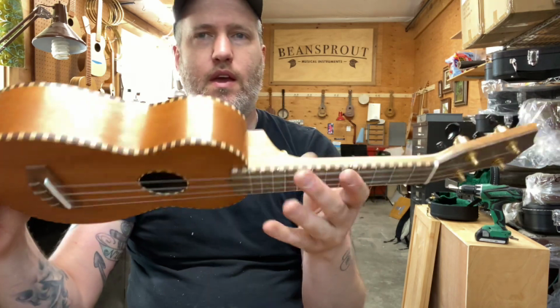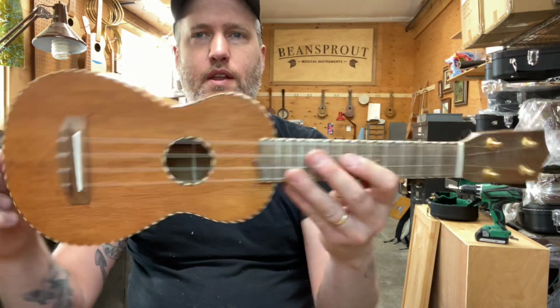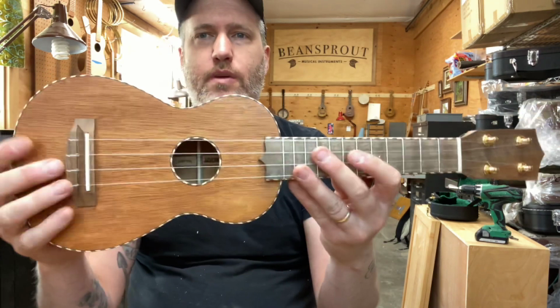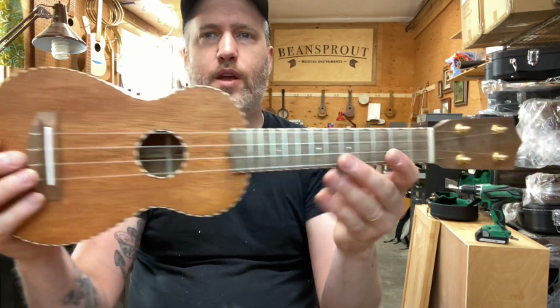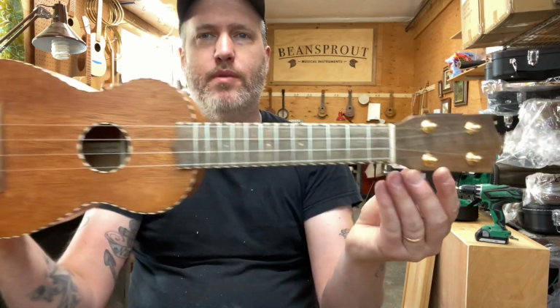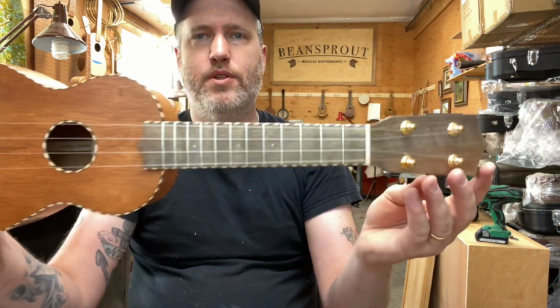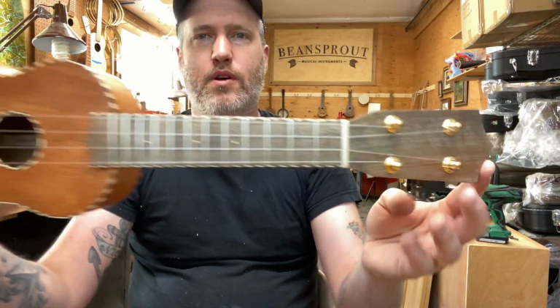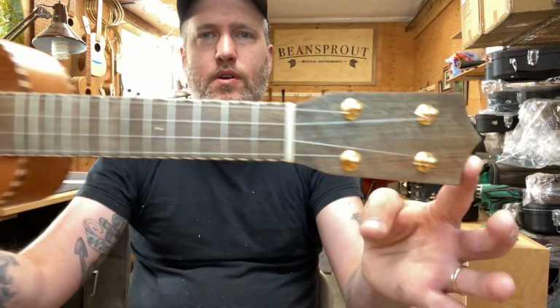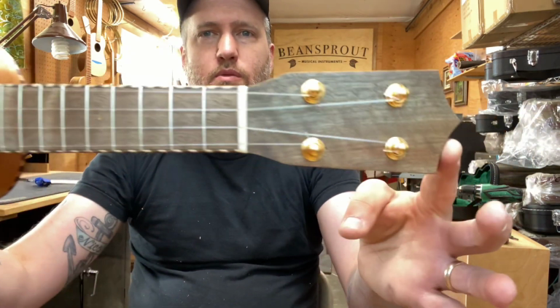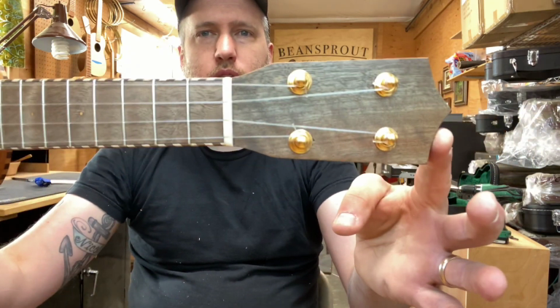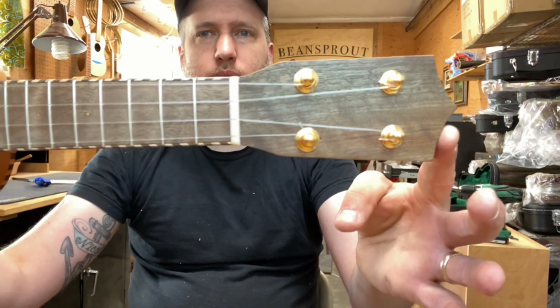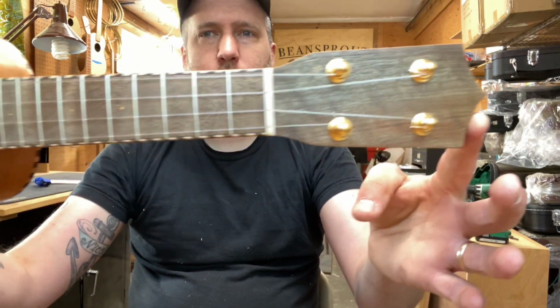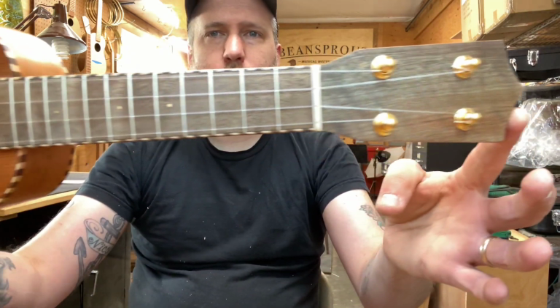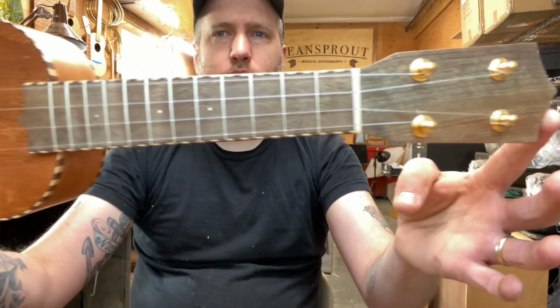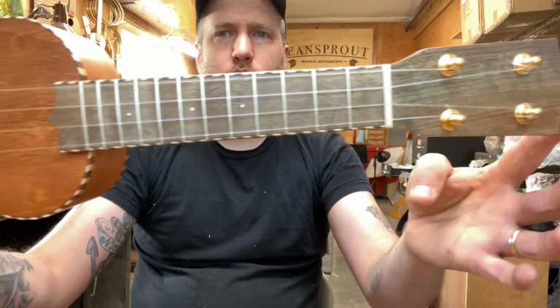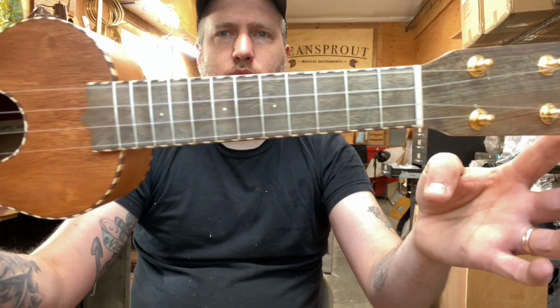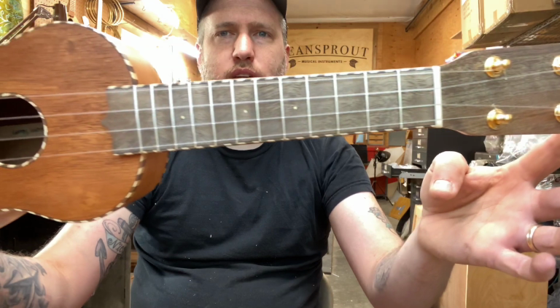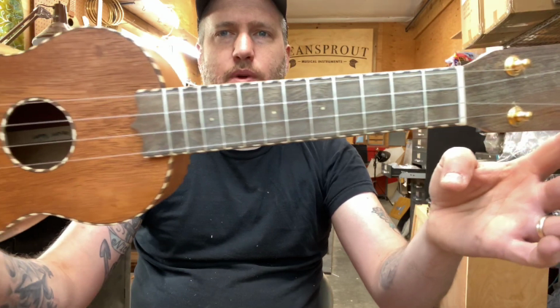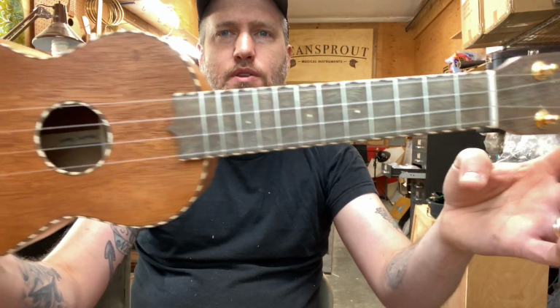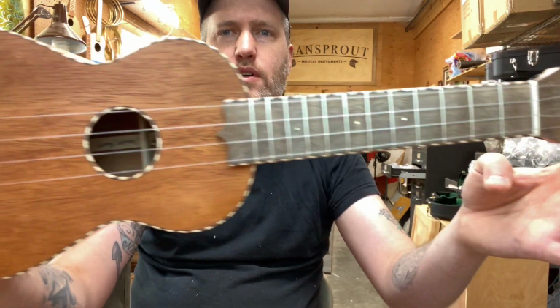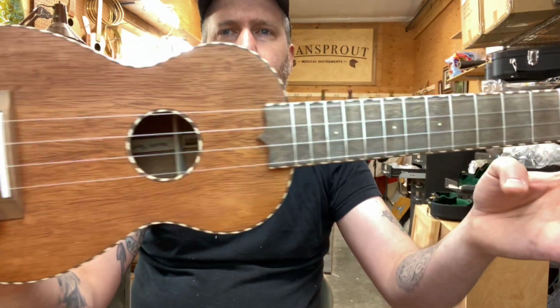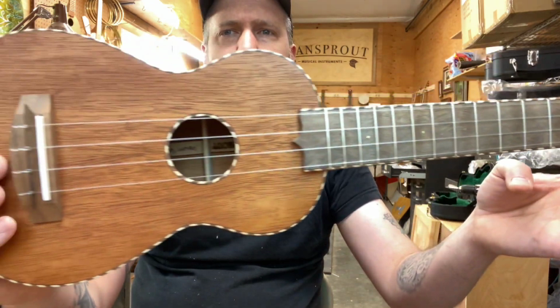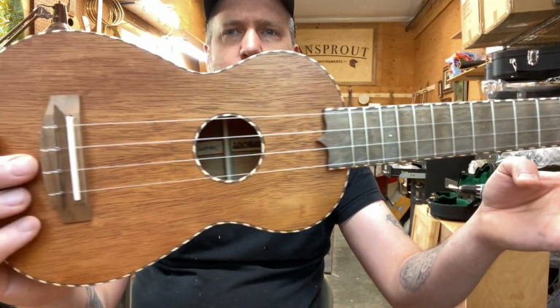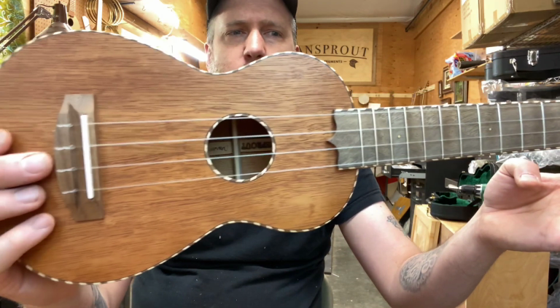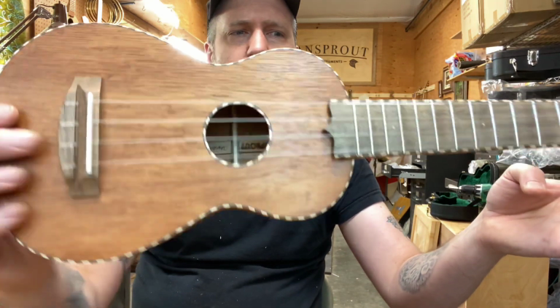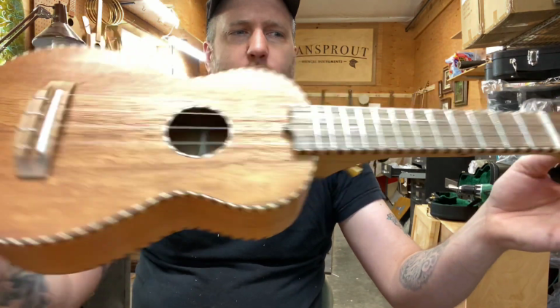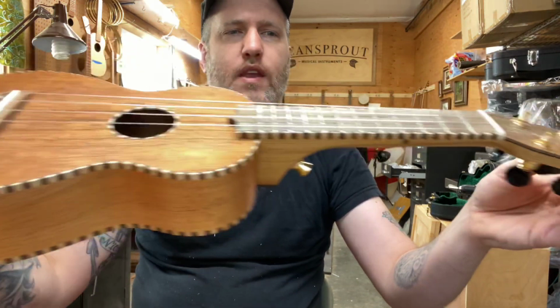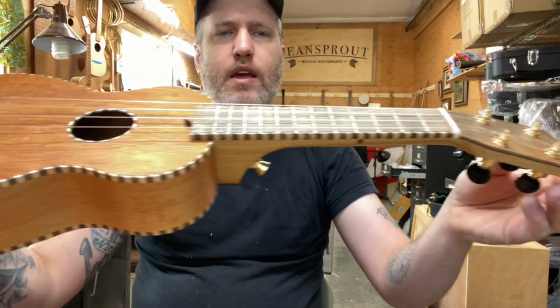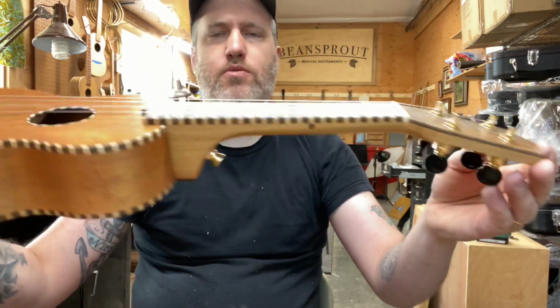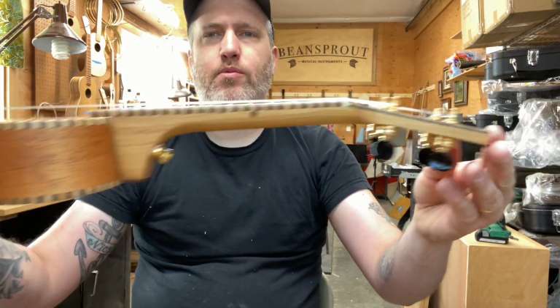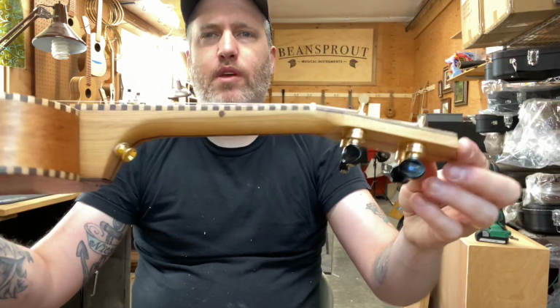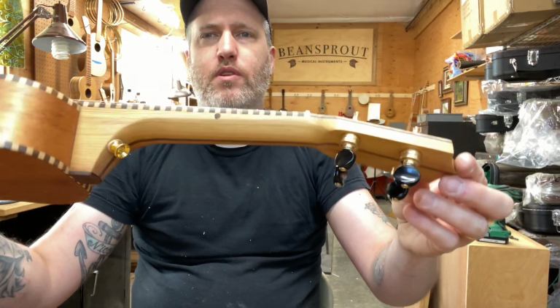The fretboard, headplate, and bridge are walnut. Brass fret markers there. And the neck is redwood and walnut.